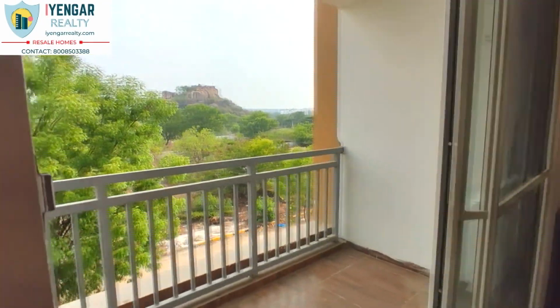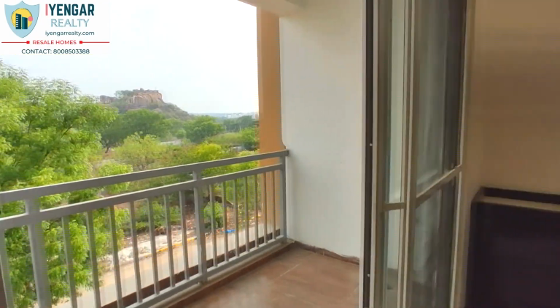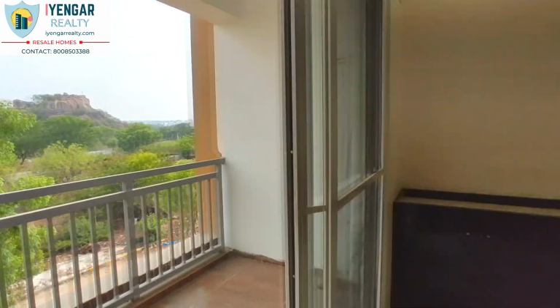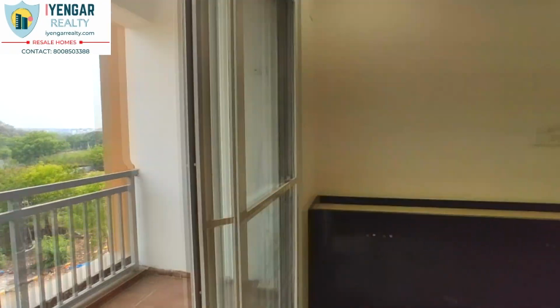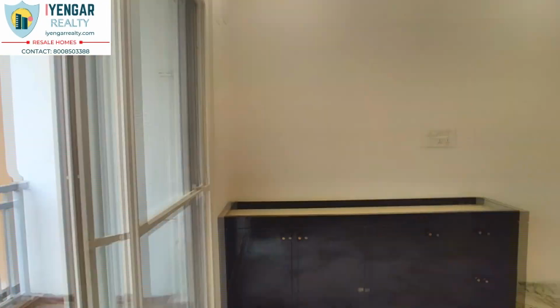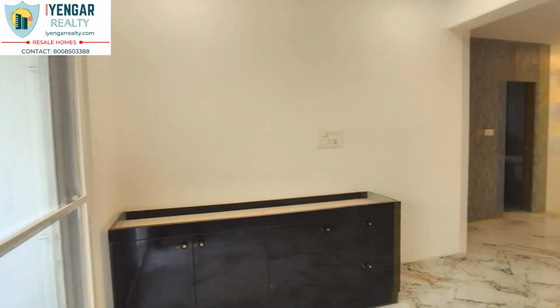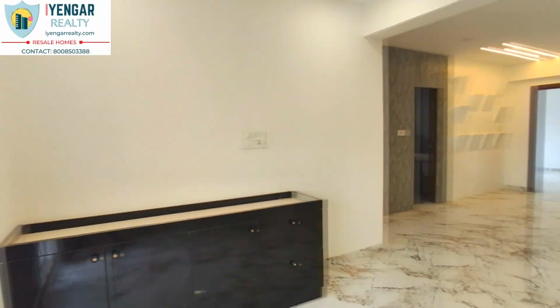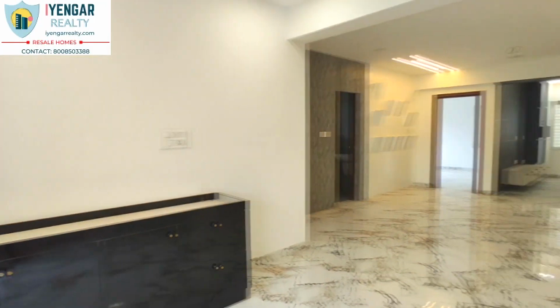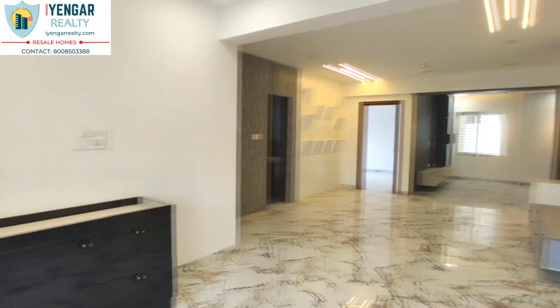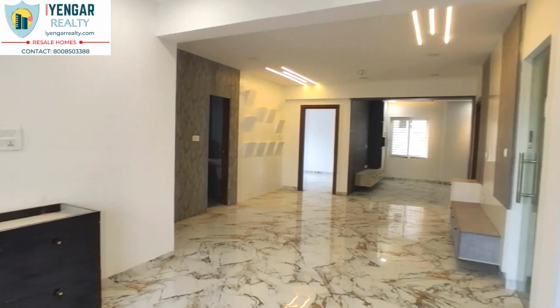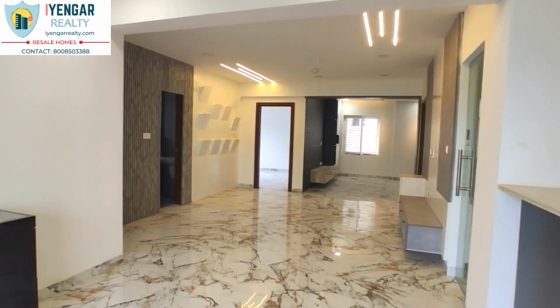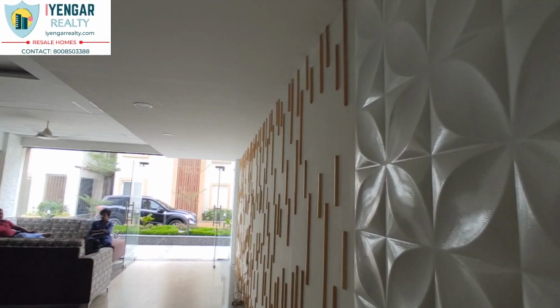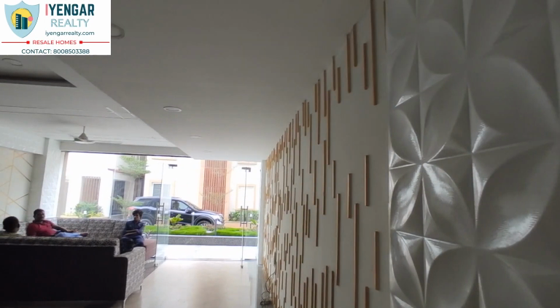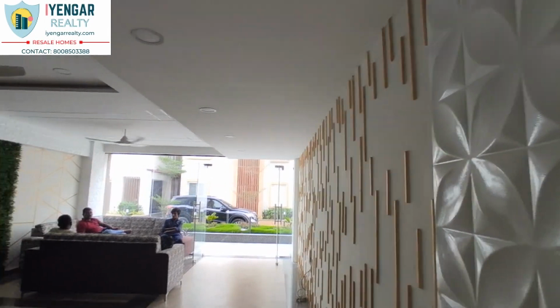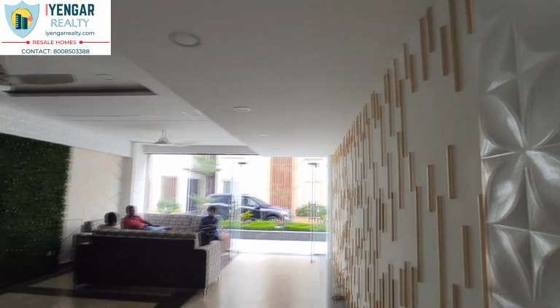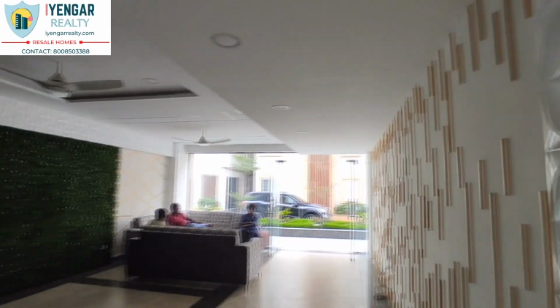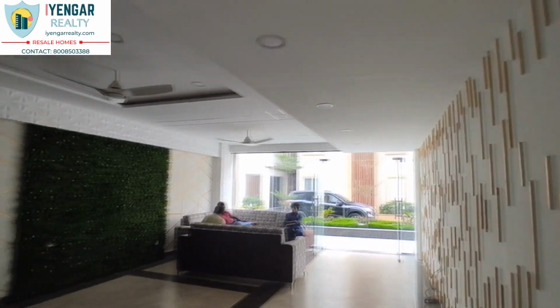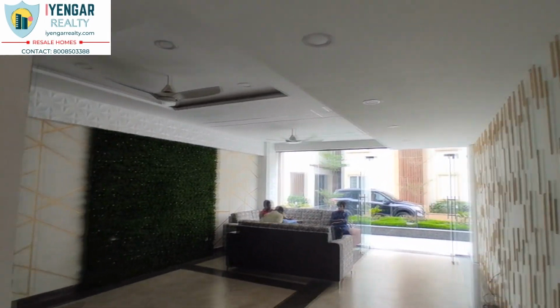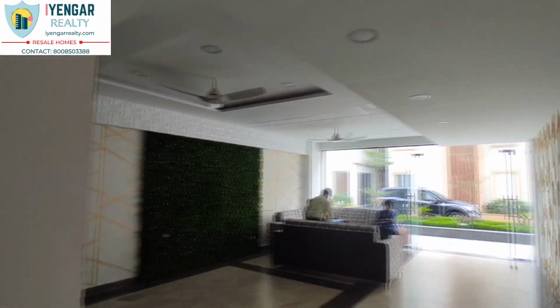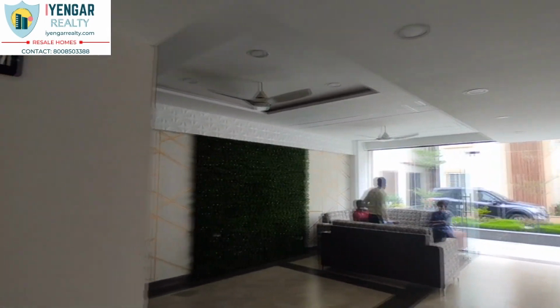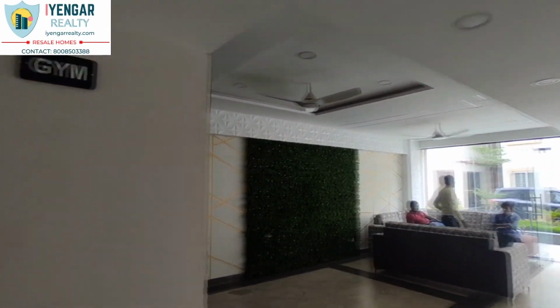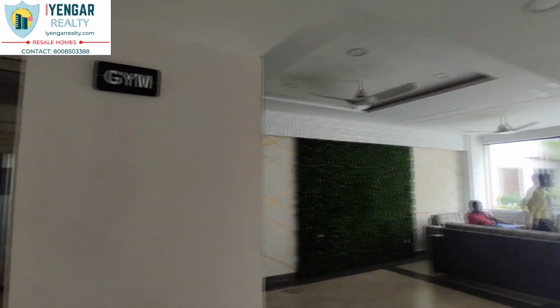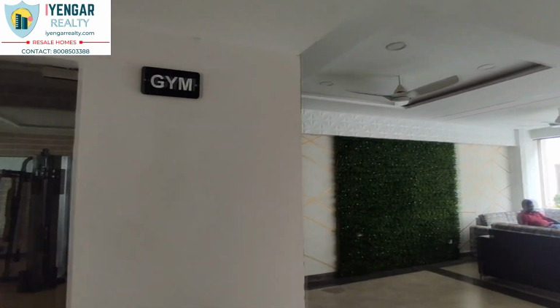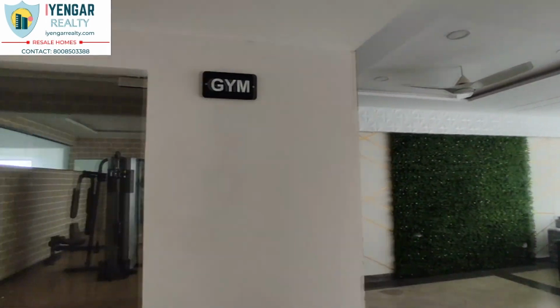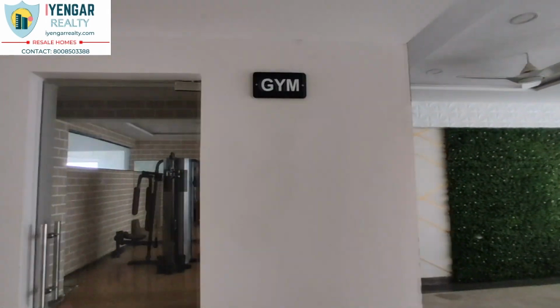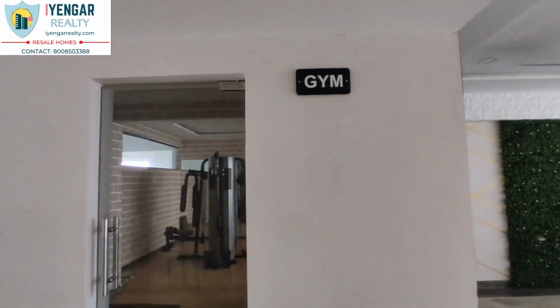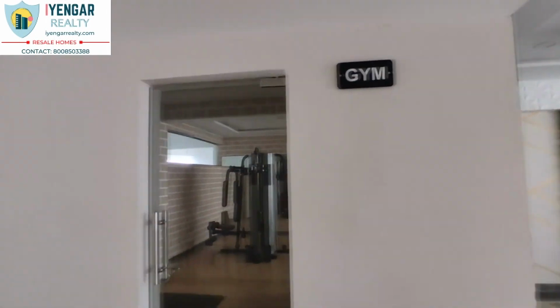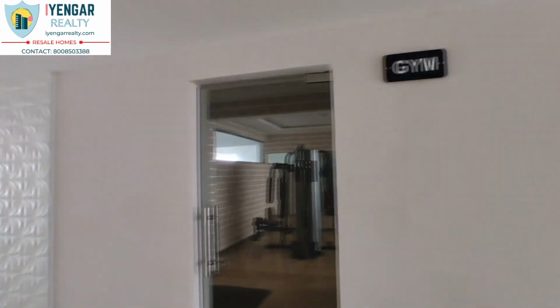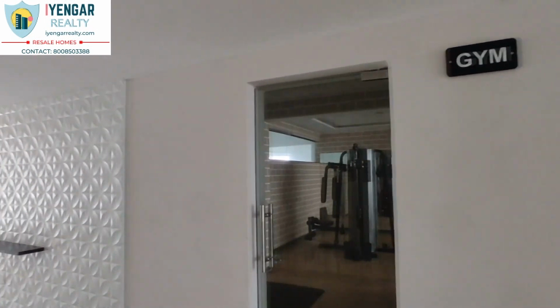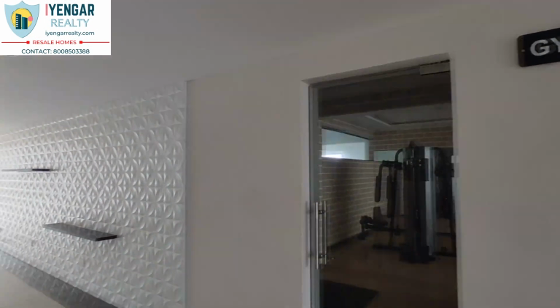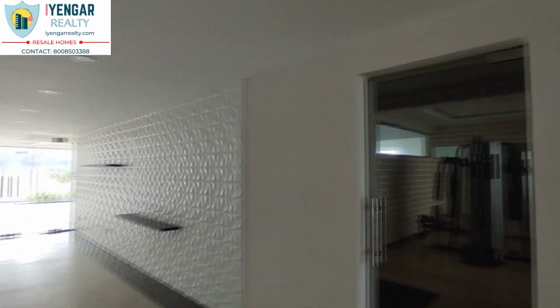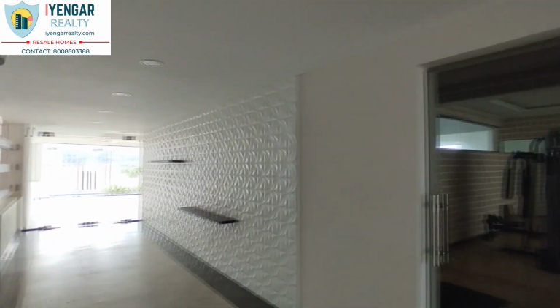This flat can currently fetch a monthly rental income of about 20 to 25 thousand. Including the initial maintenance costs, corpus fund, and GST, this flat will cost about 1.6 CR.